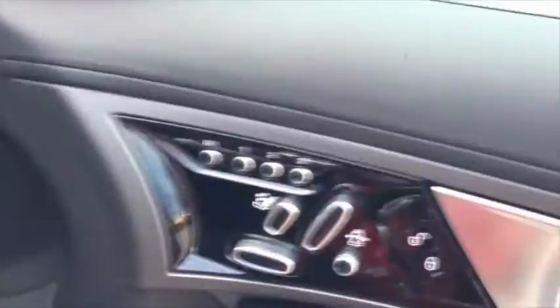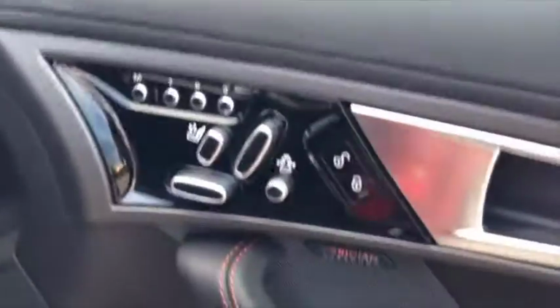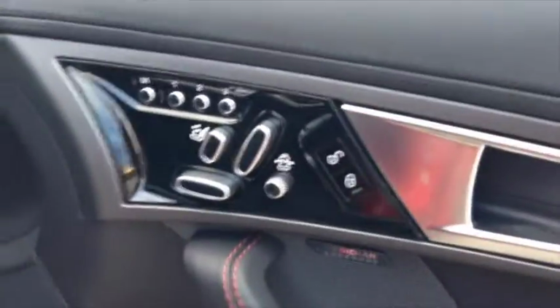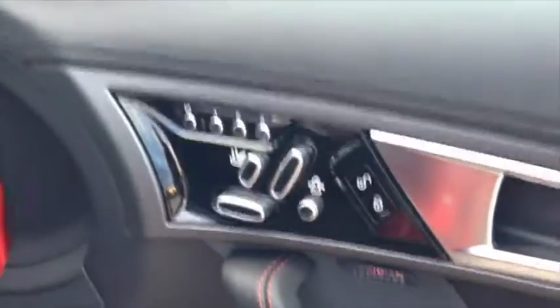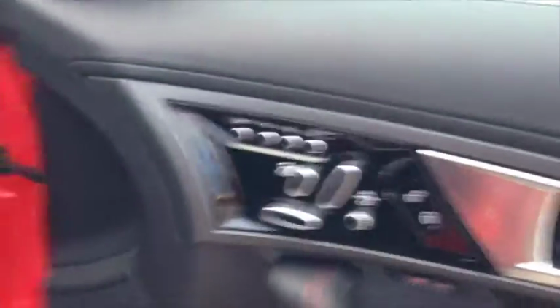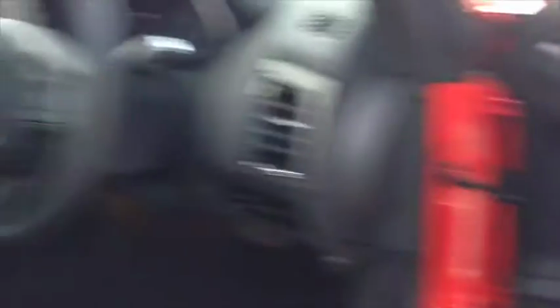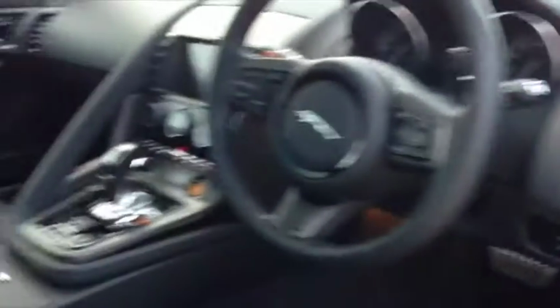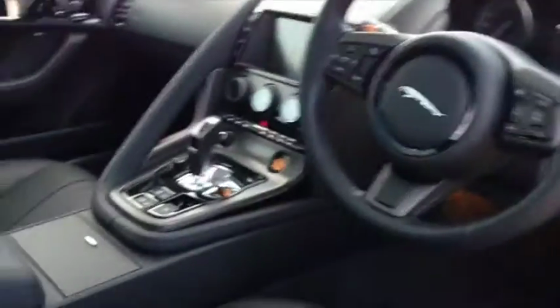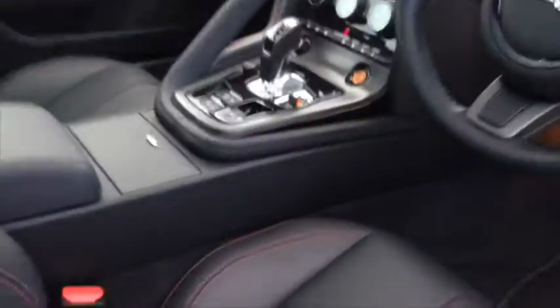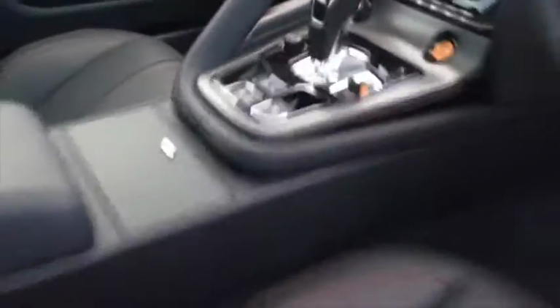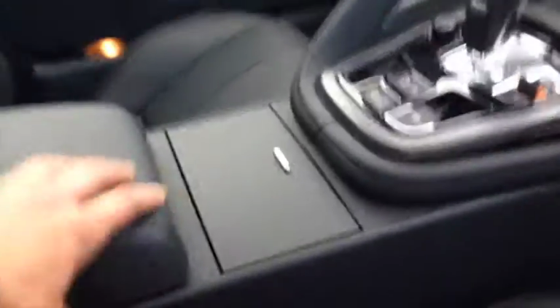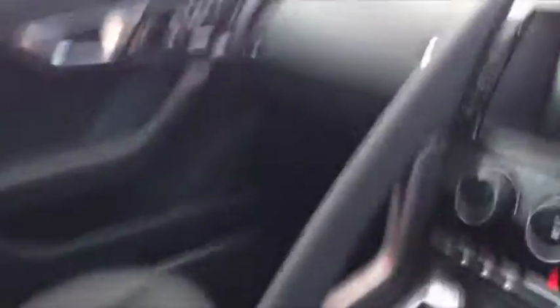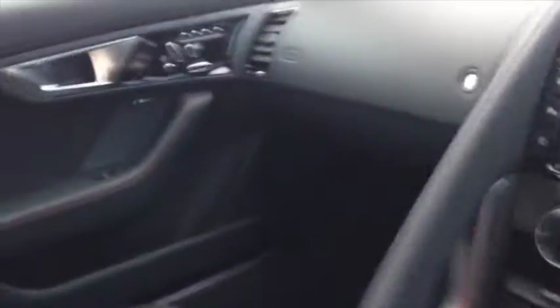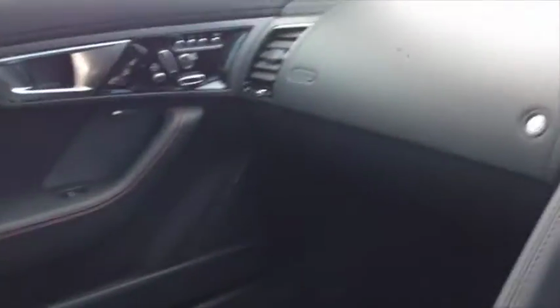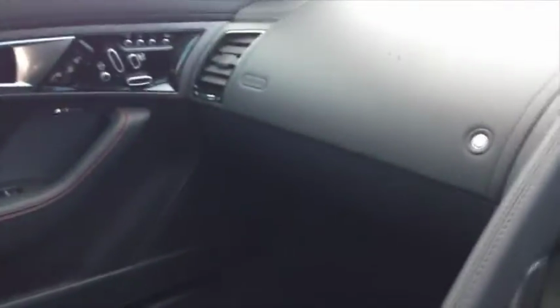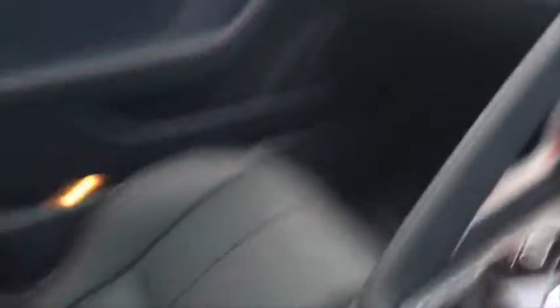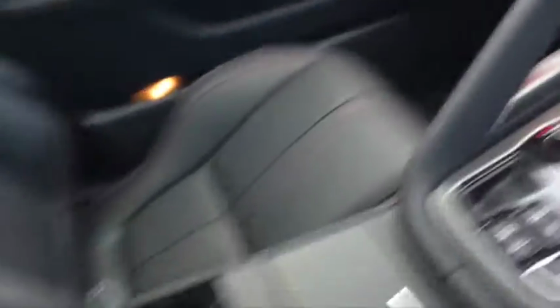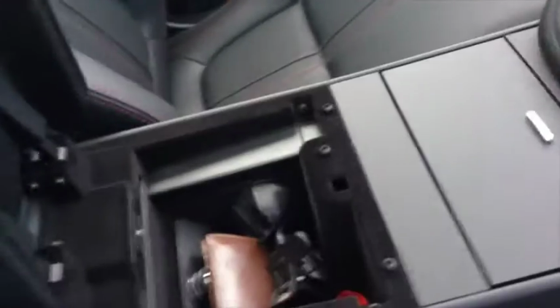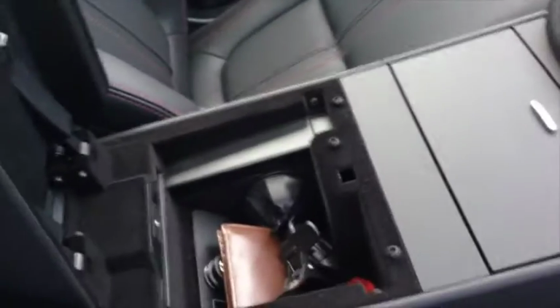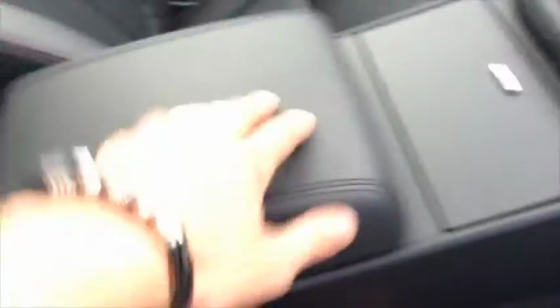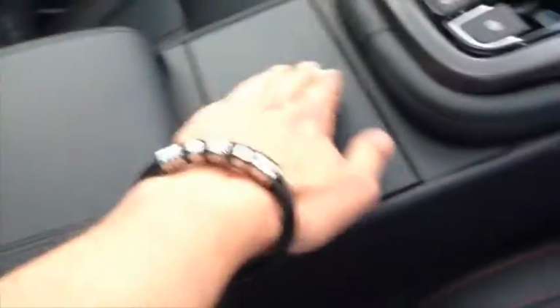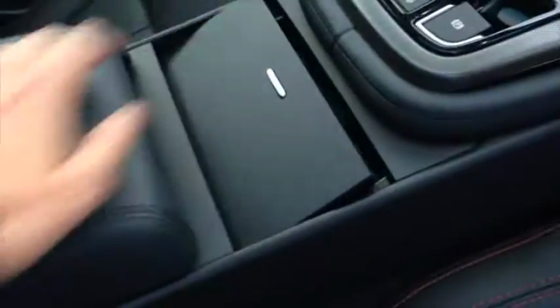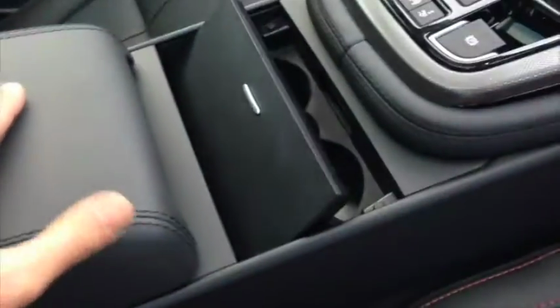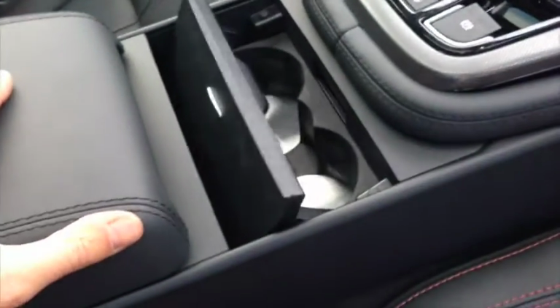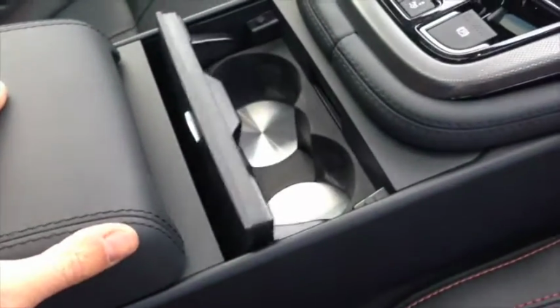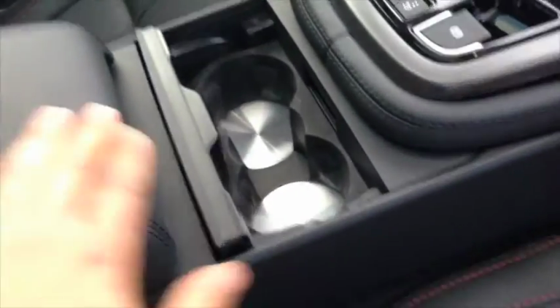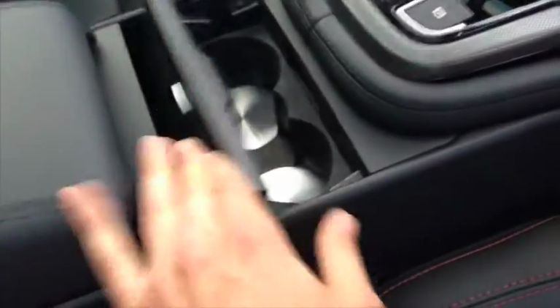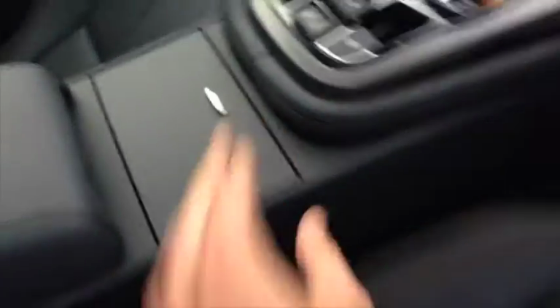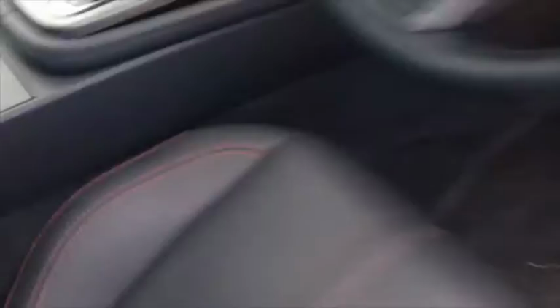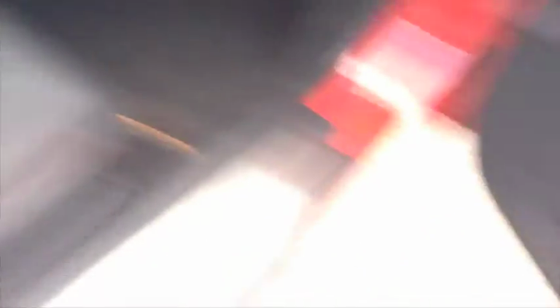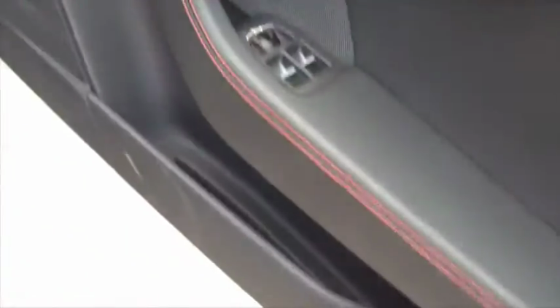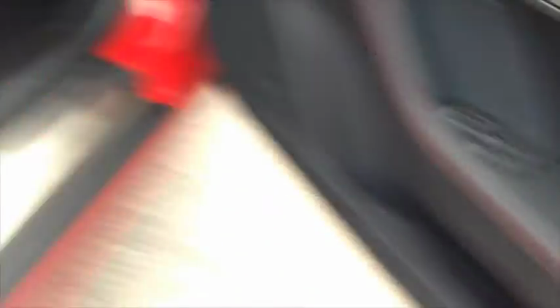The seats are multi-adjustable and very comfortable. The only places to put things are really the glovebox, a storage slot in front, cup holders, and door pockets.